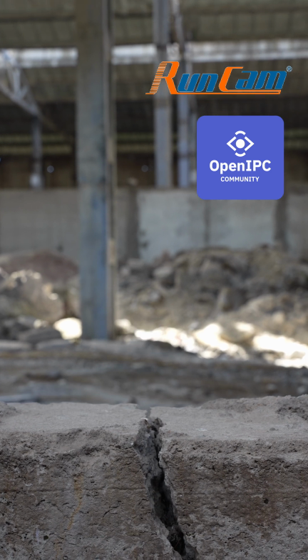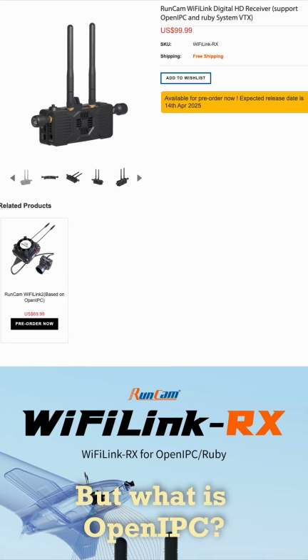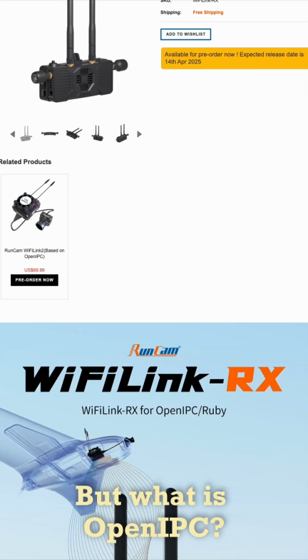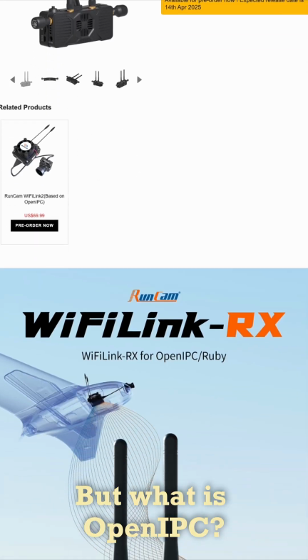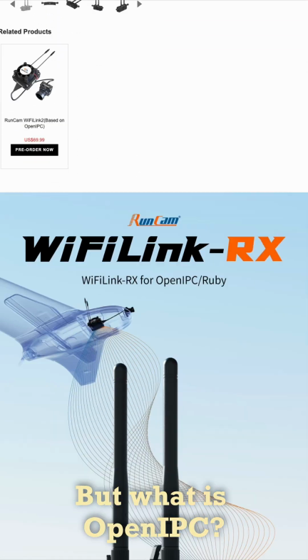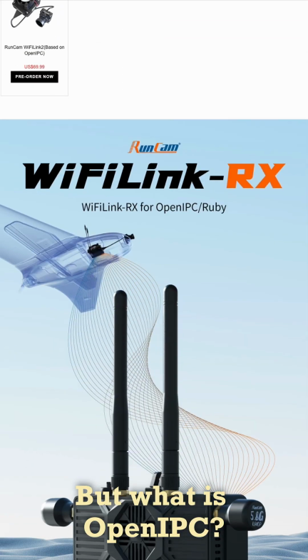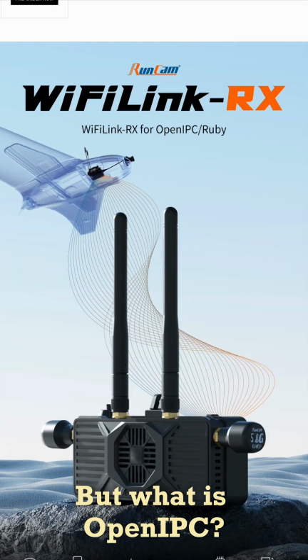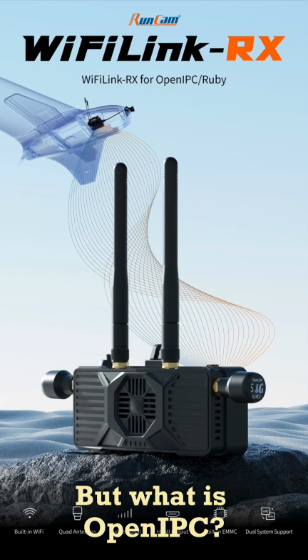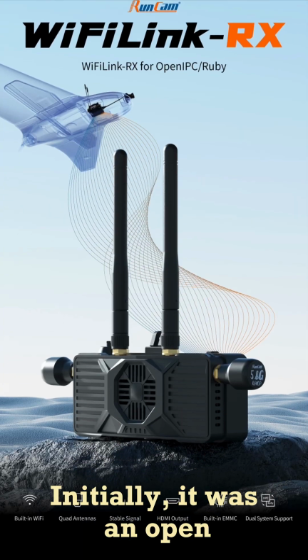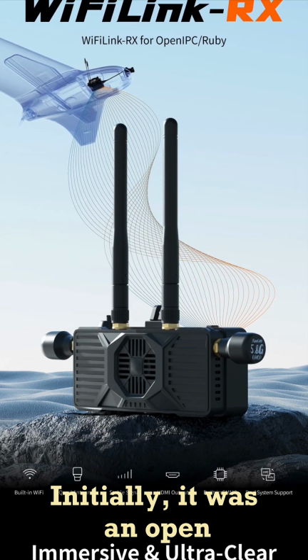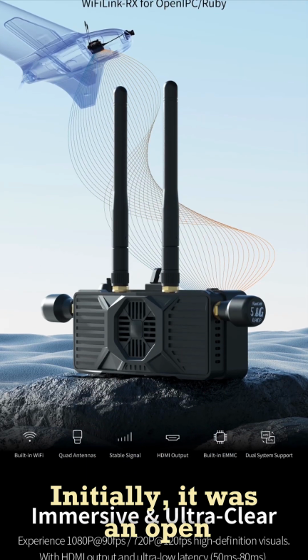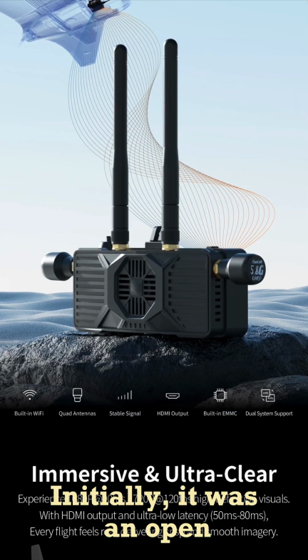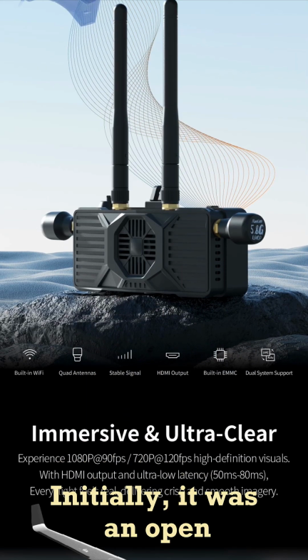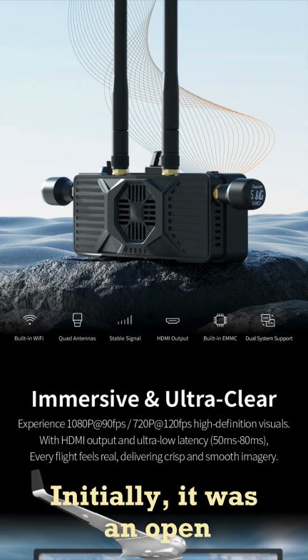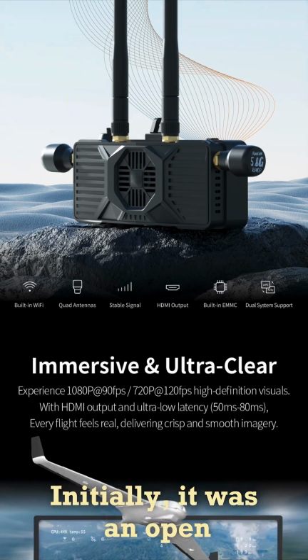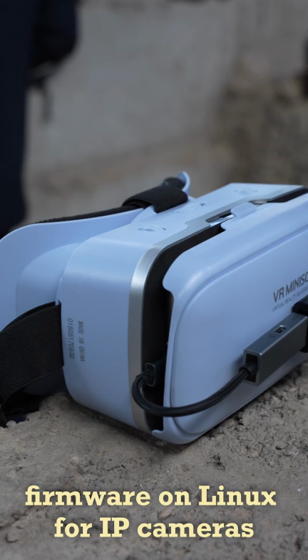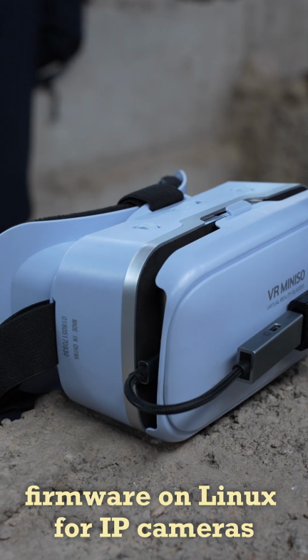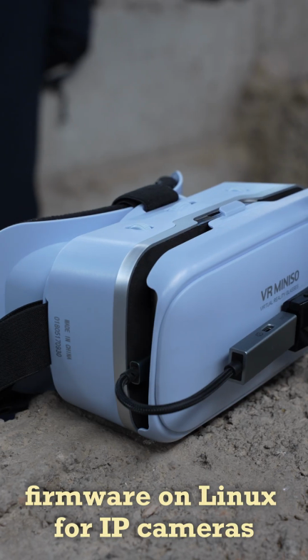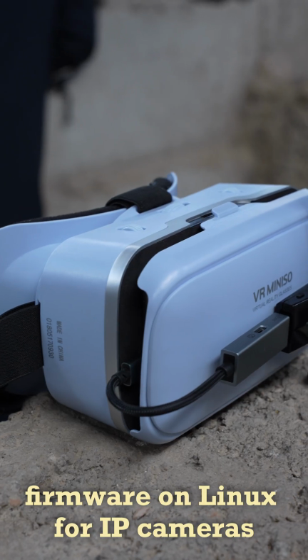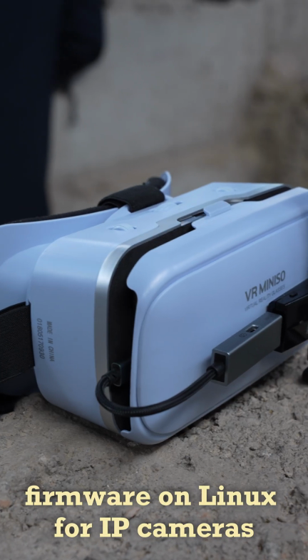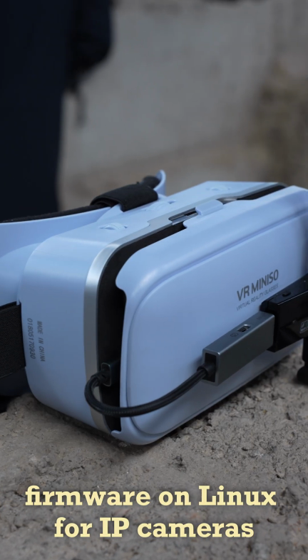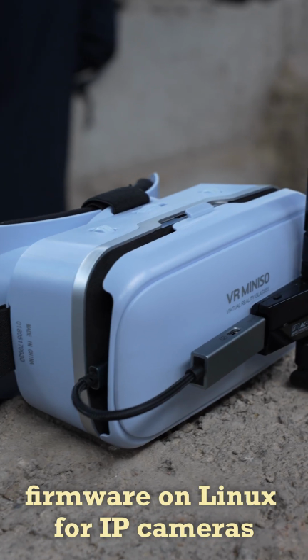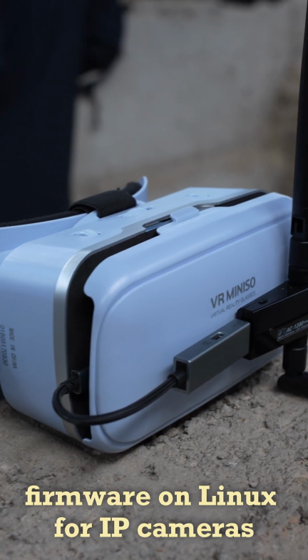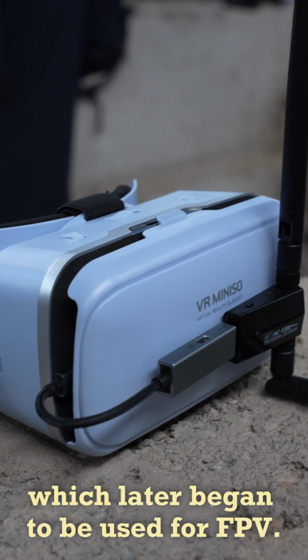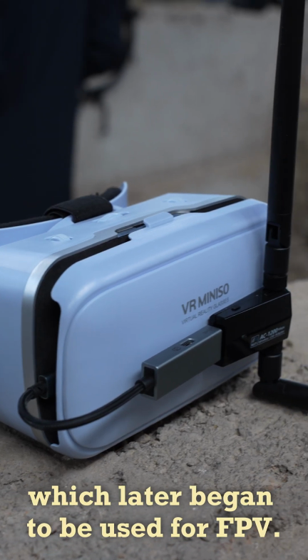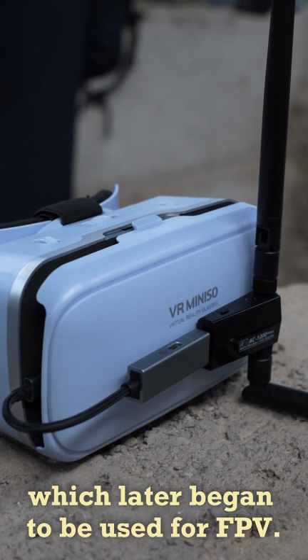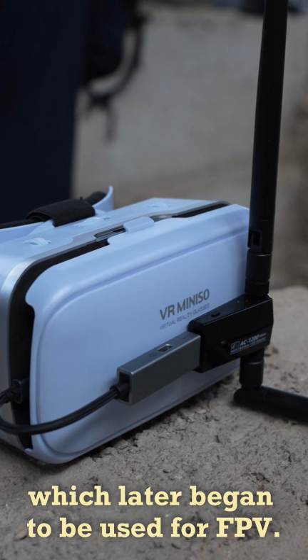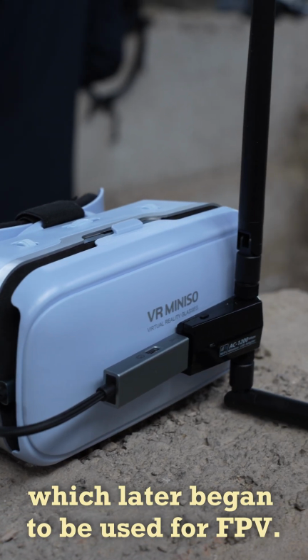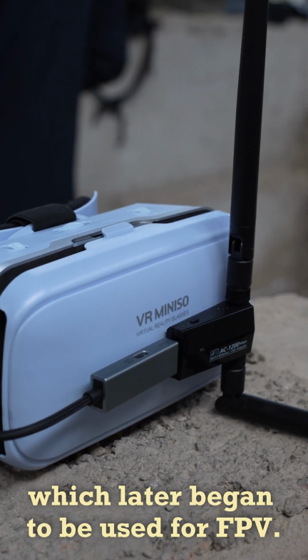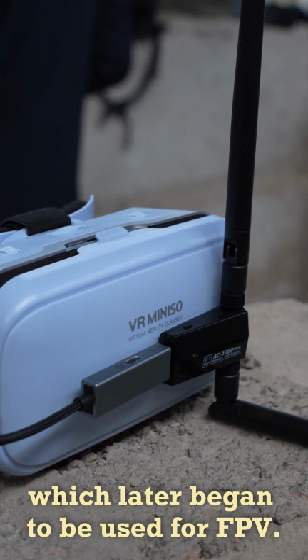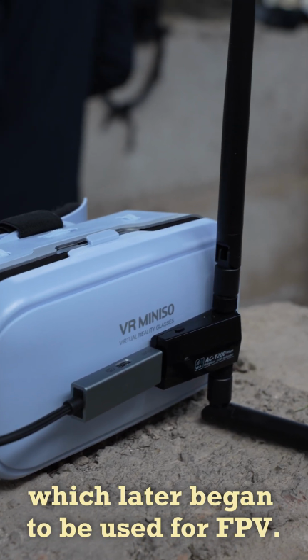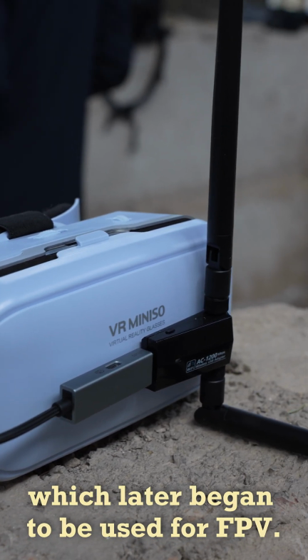But what is open IPC? Initially it was an open firmware on Linux for IP cameras, which later began to be used for FPV.